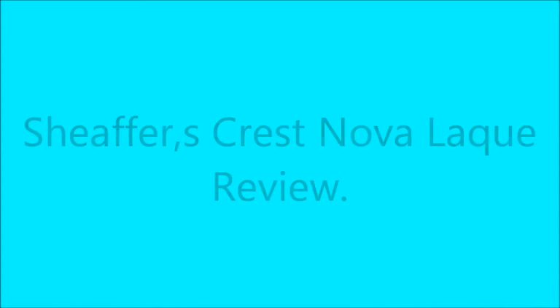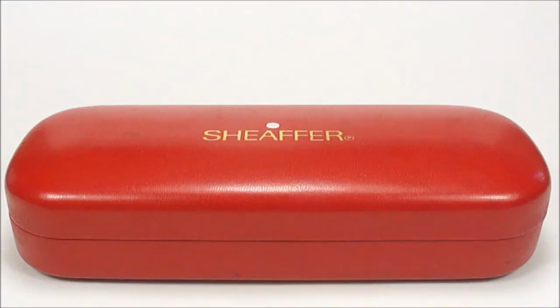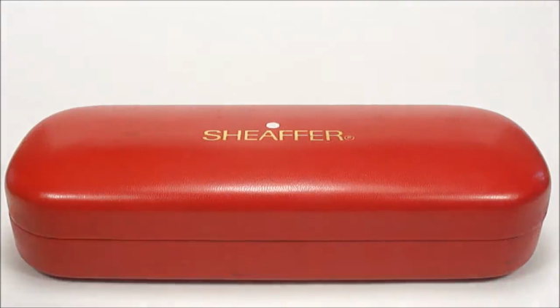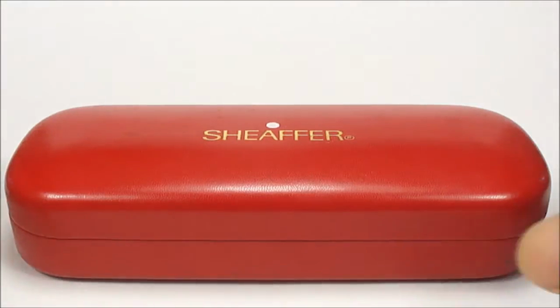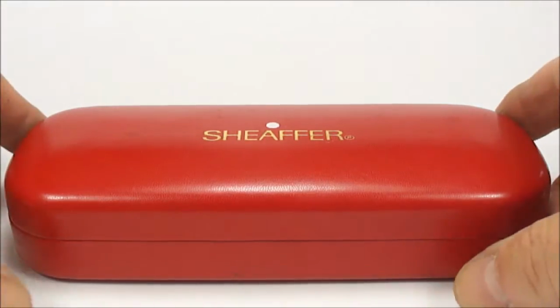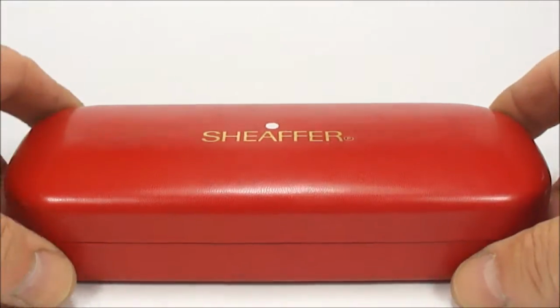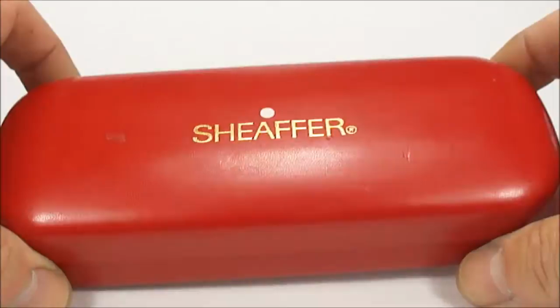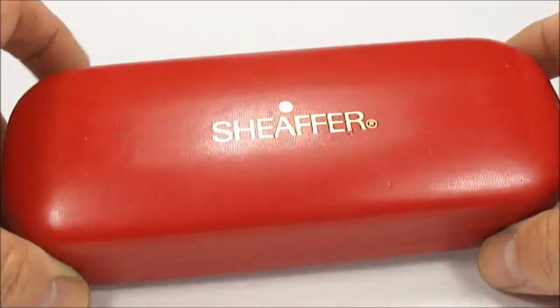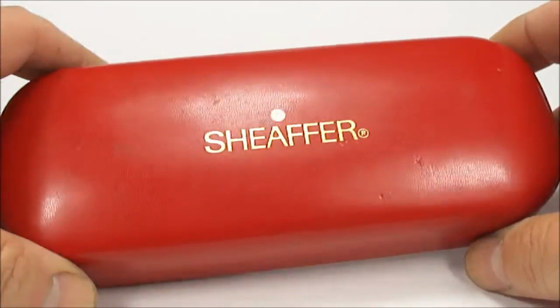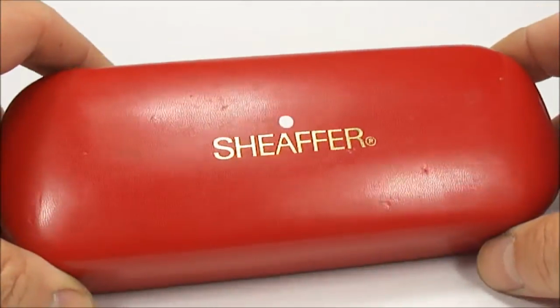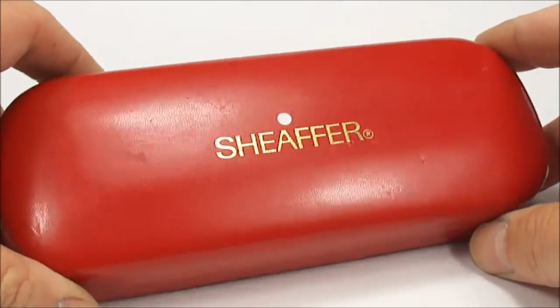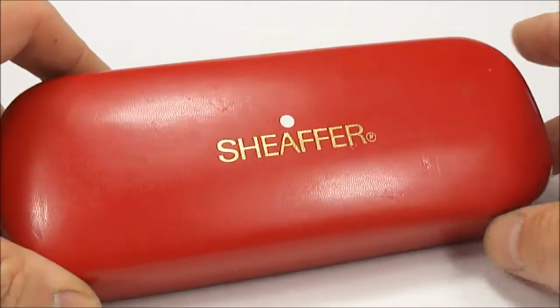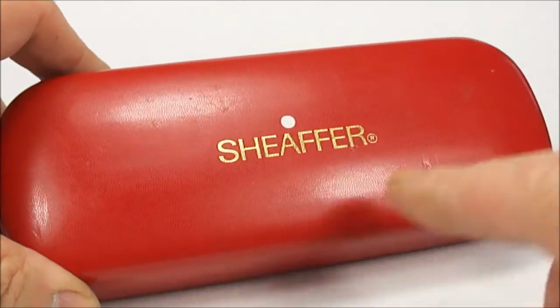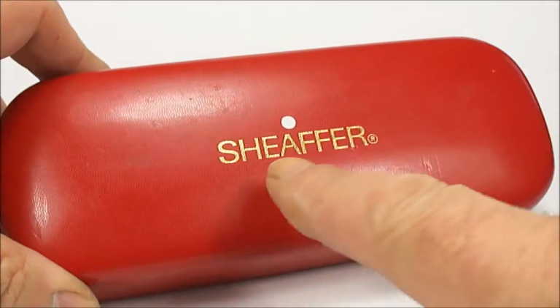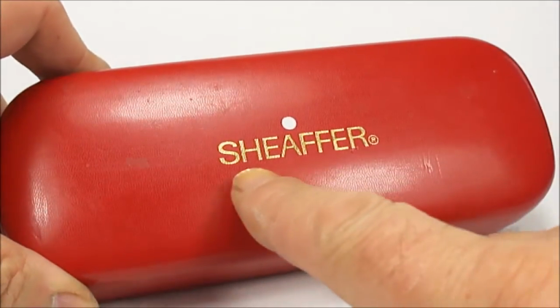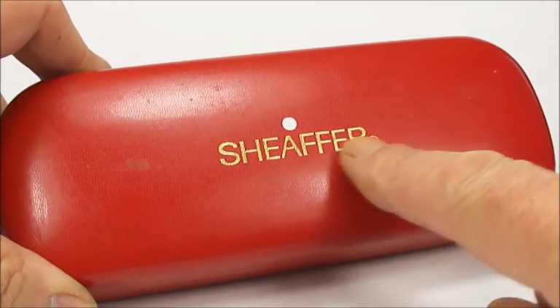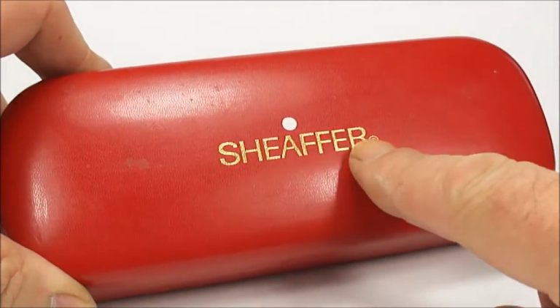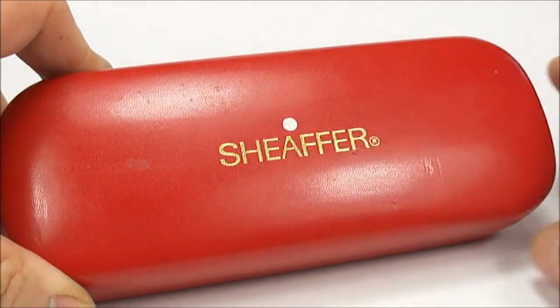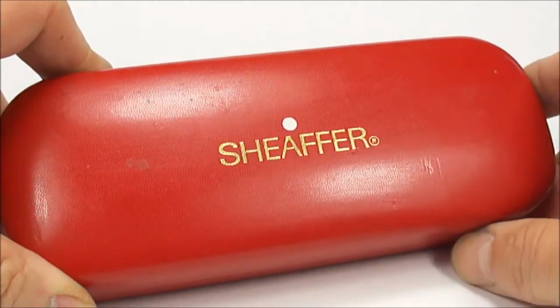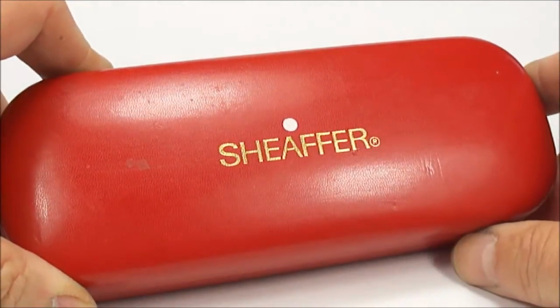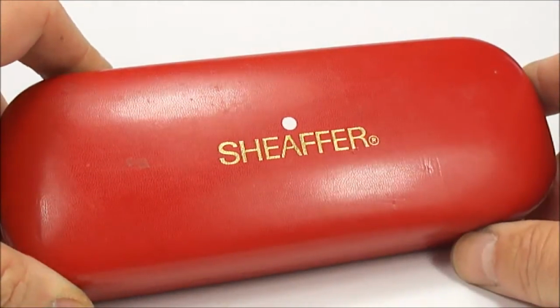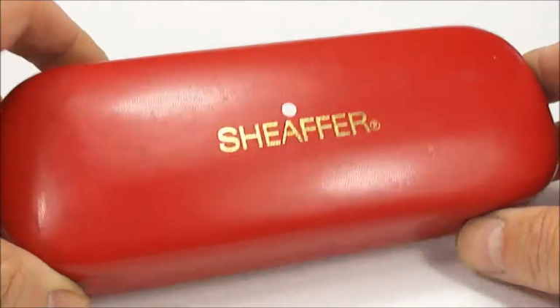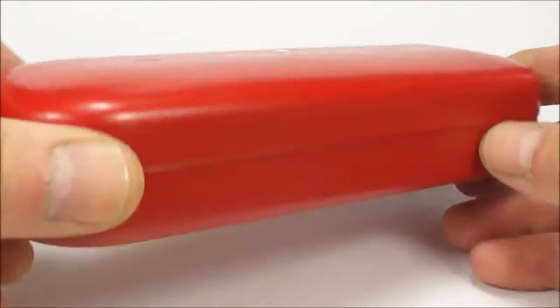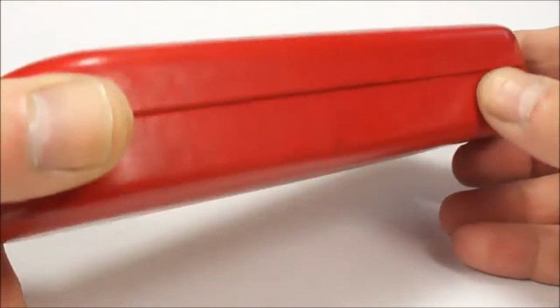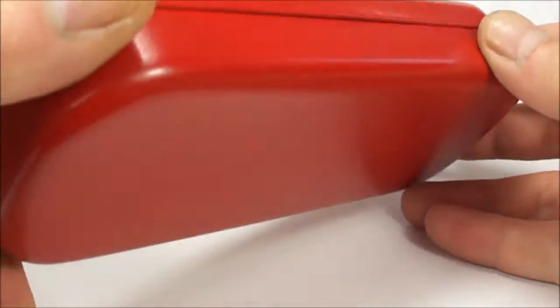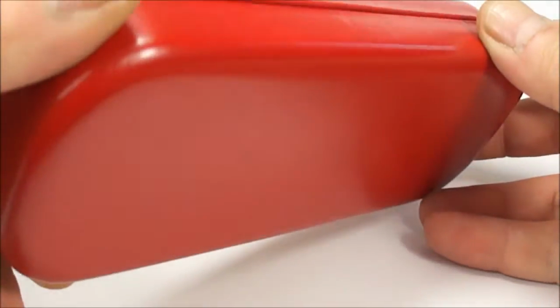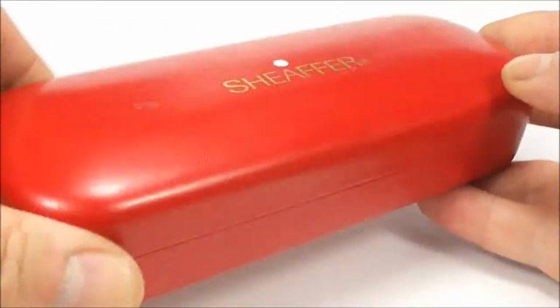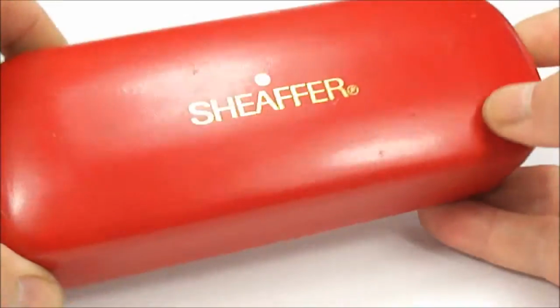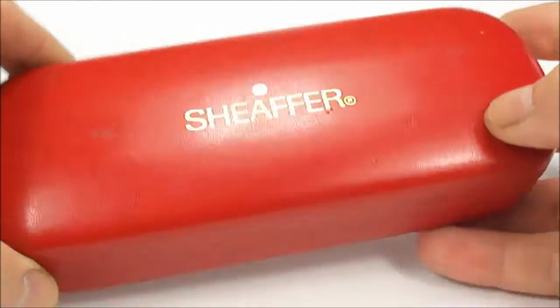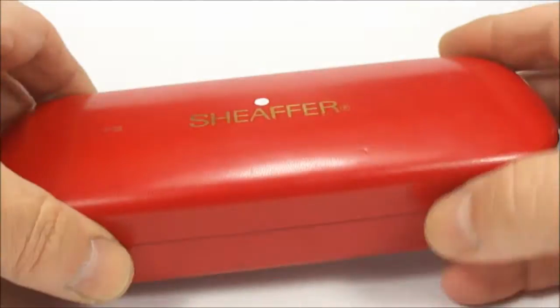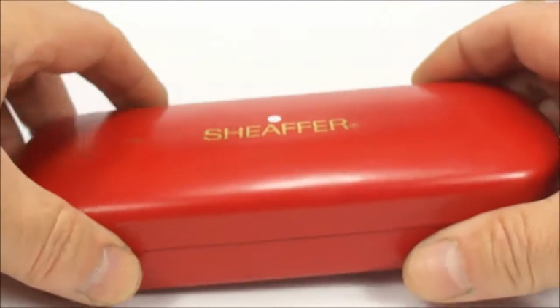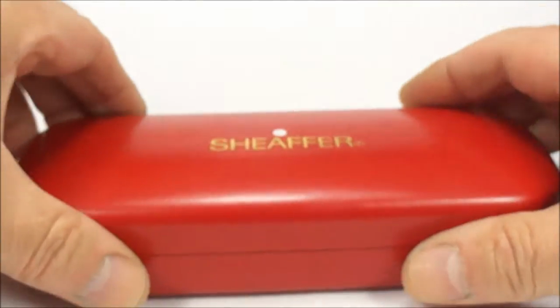Hi everybody, Steph here and today what we're going to do is show you, yes as it says on the tin, a Sheaffer Fountain Pen.